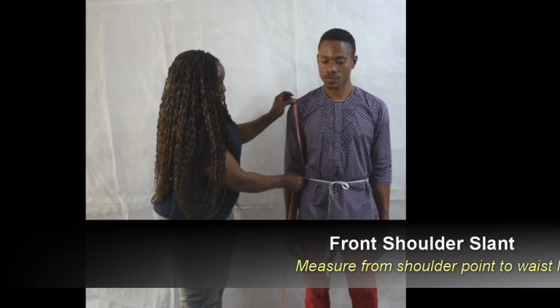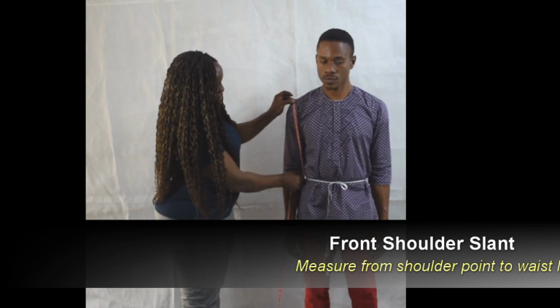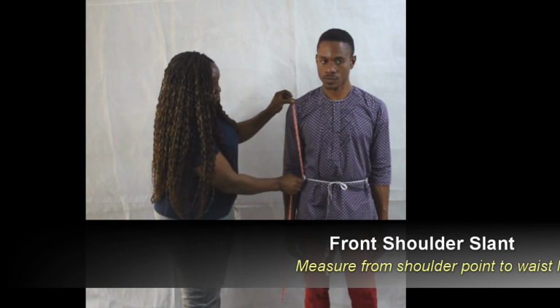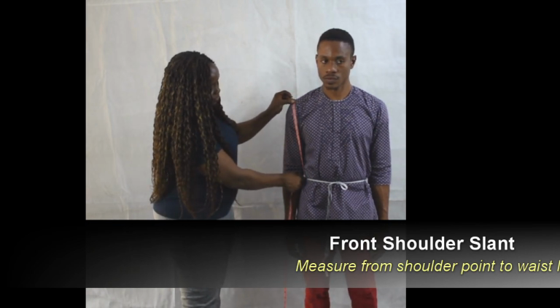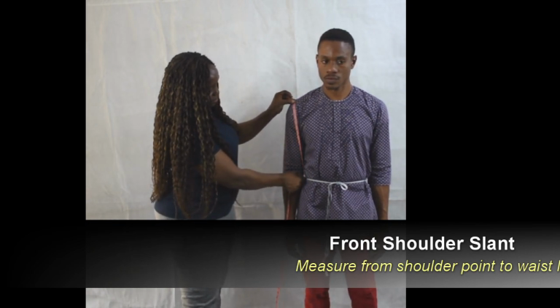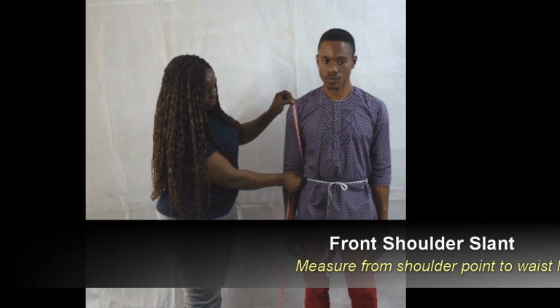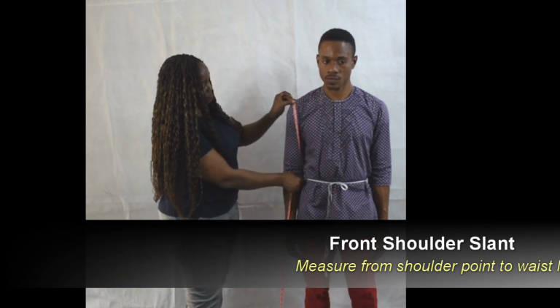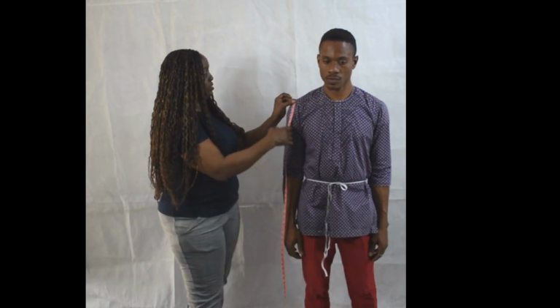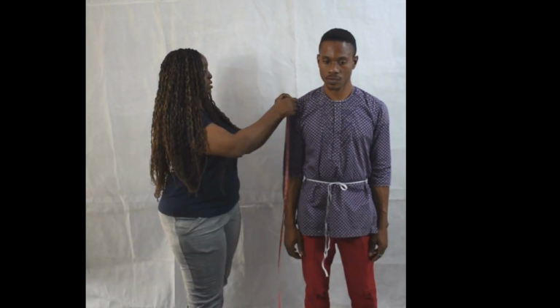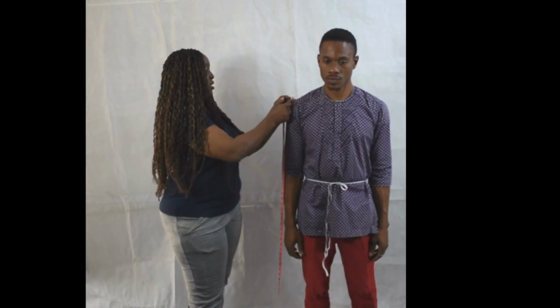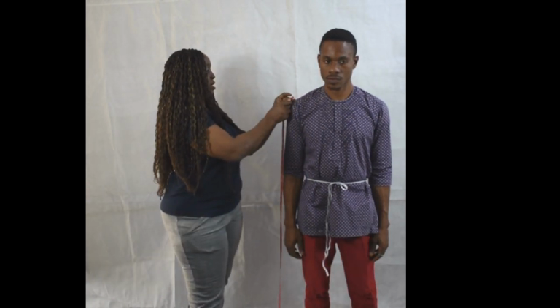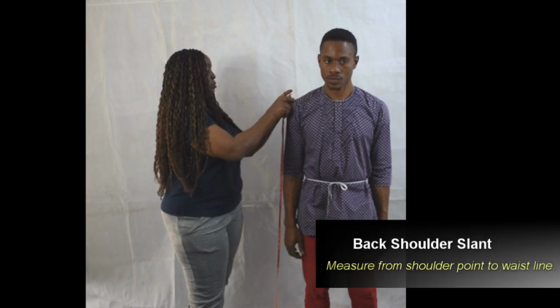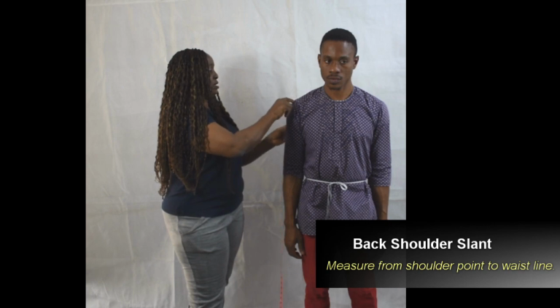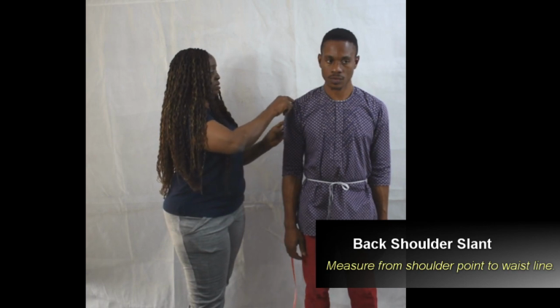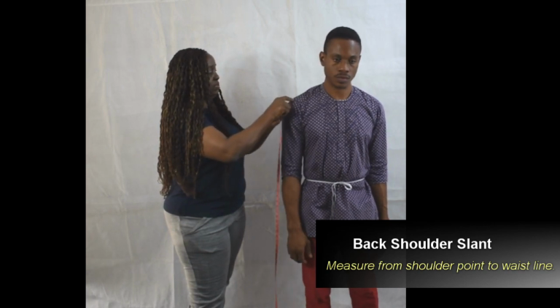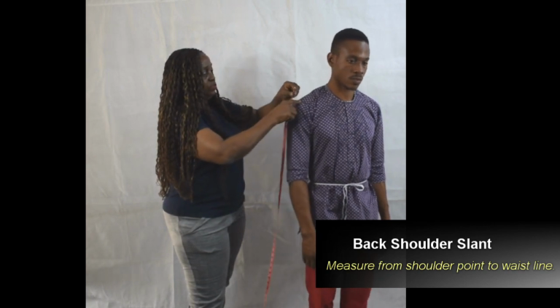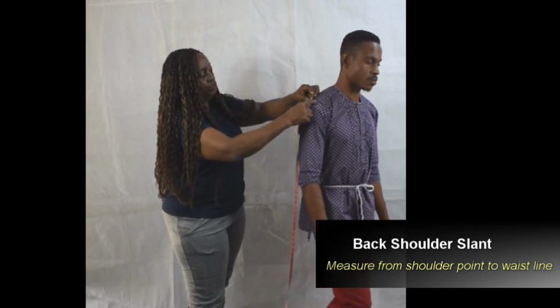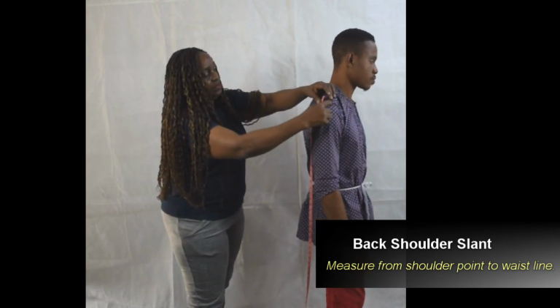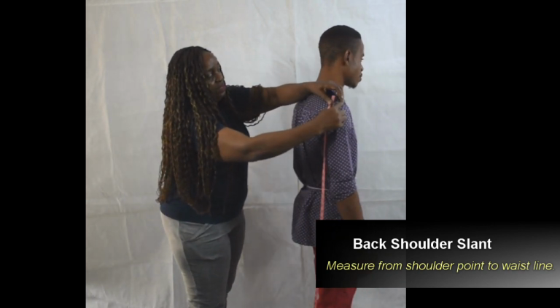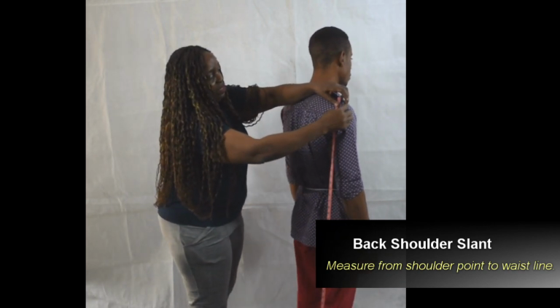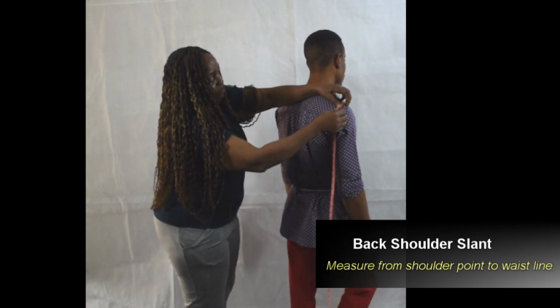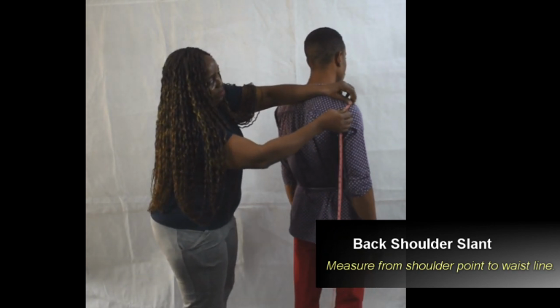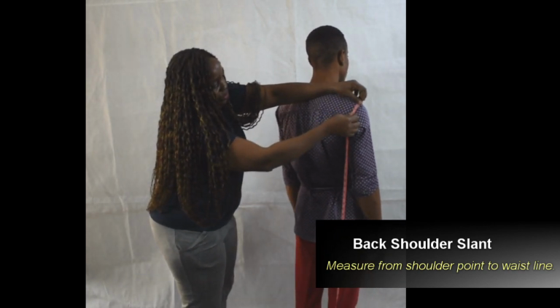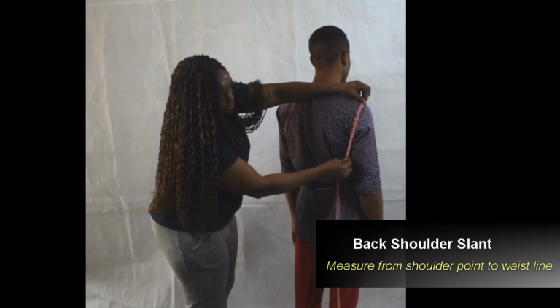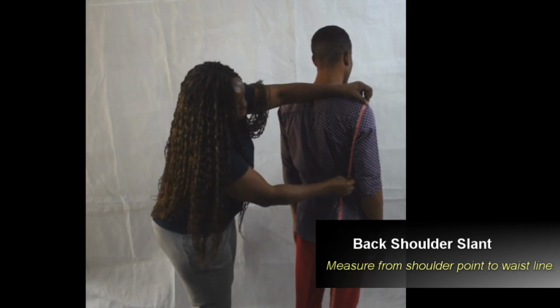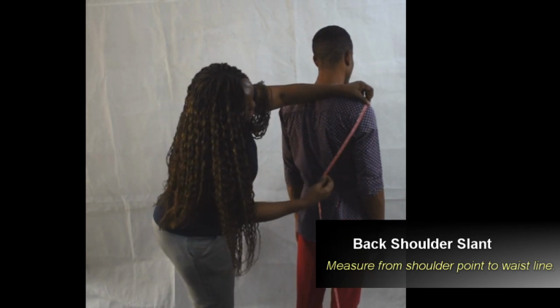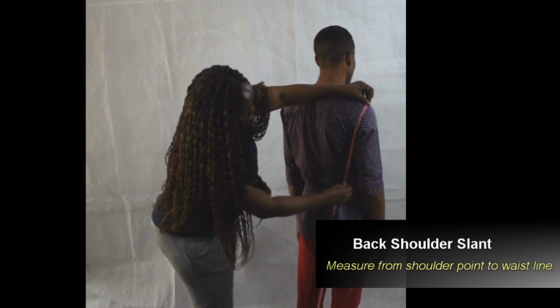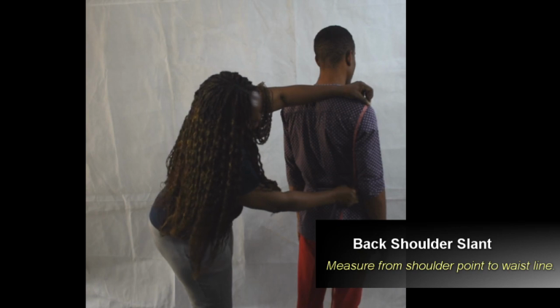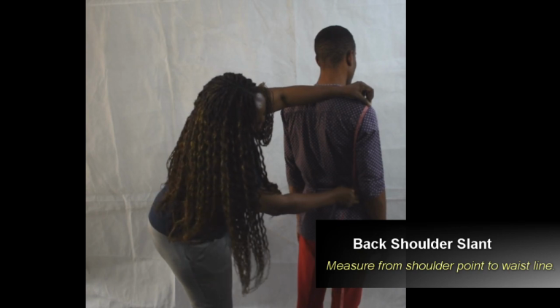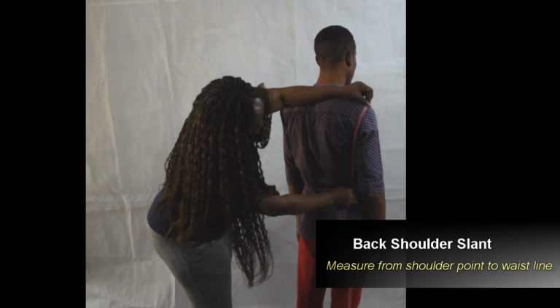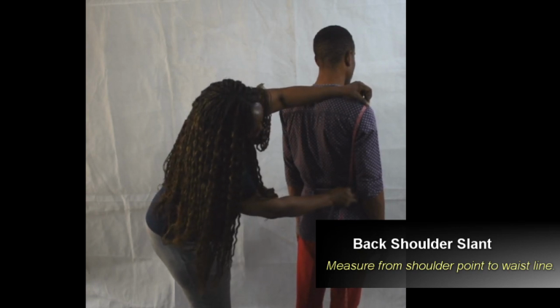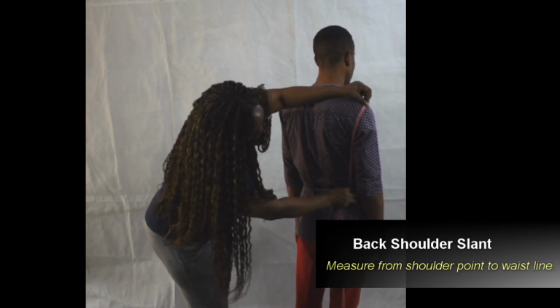Shoulder slant. We're measuring the front shoulder slant, that is from shoulder point to the waist. And from the back, we measure the back shoulder slant from the same point down to the waistline.